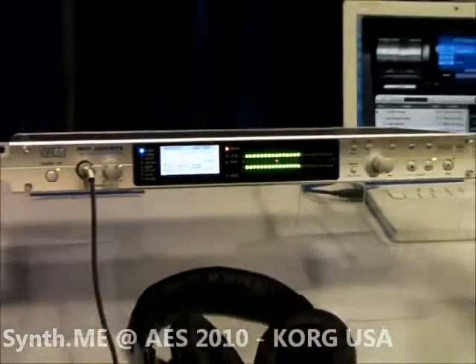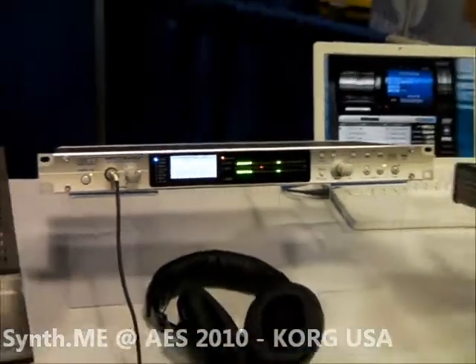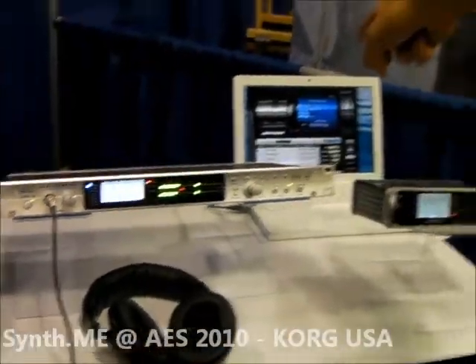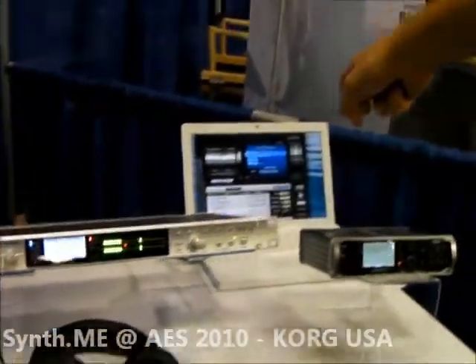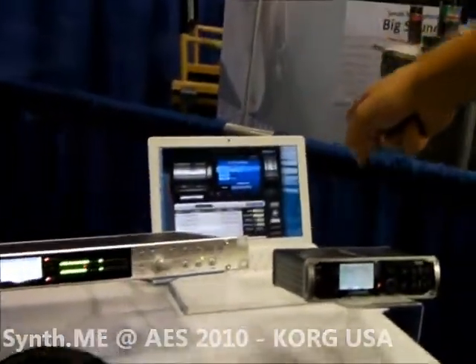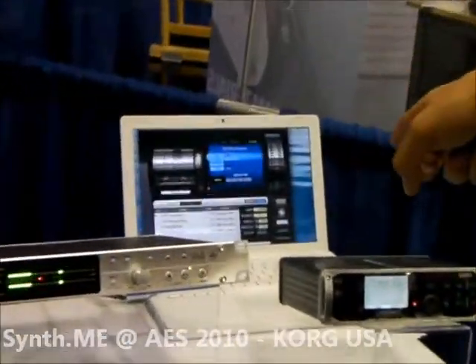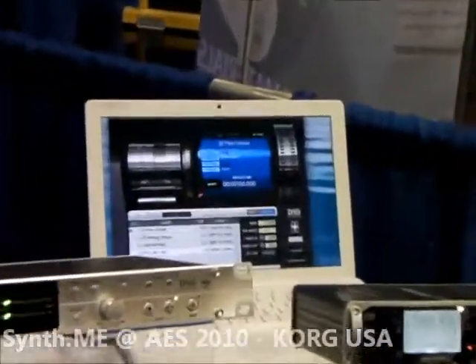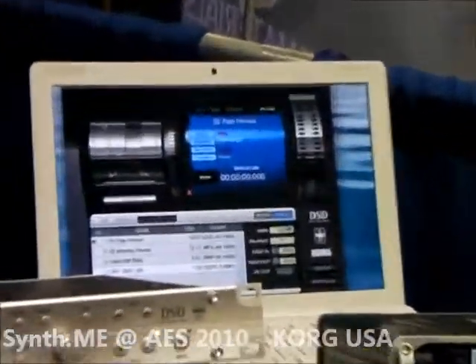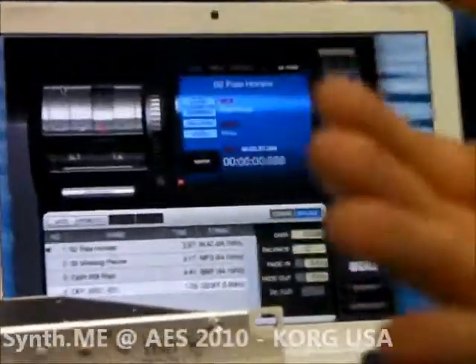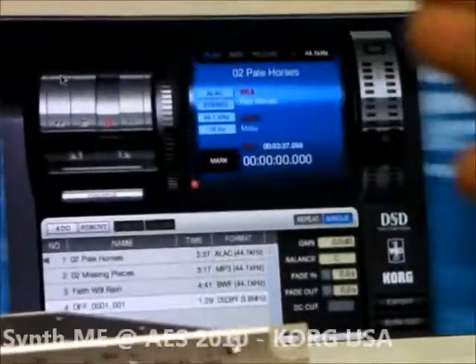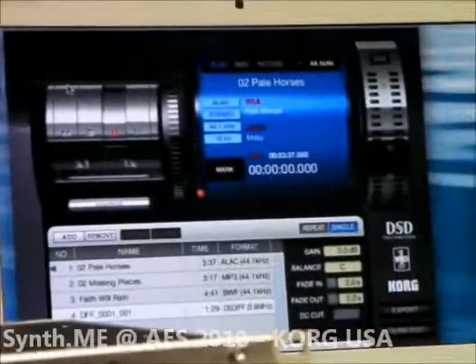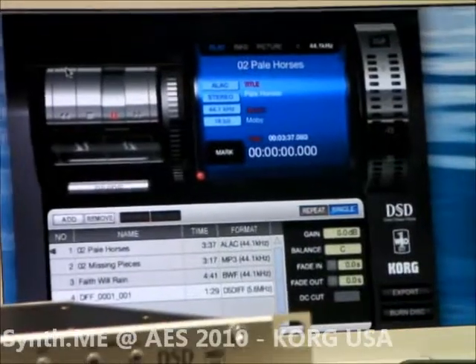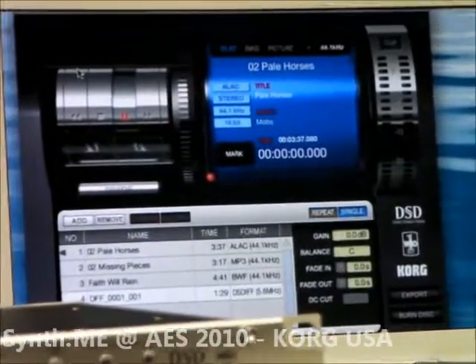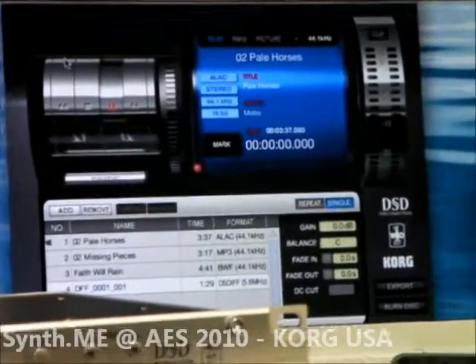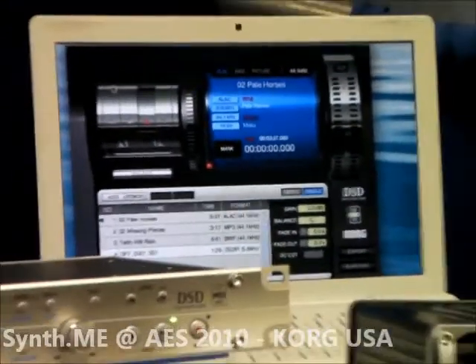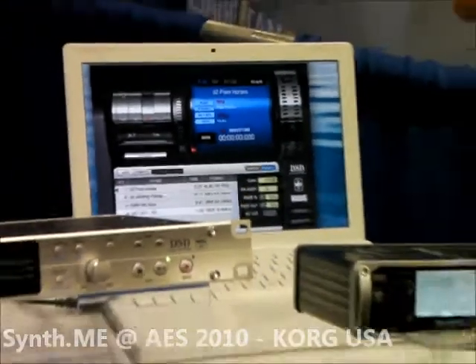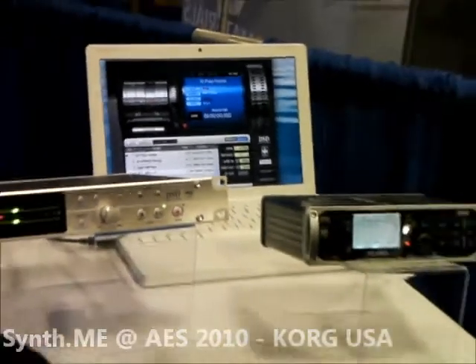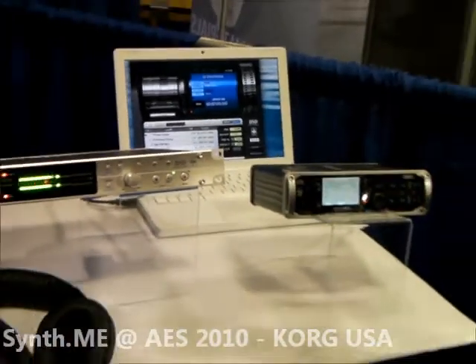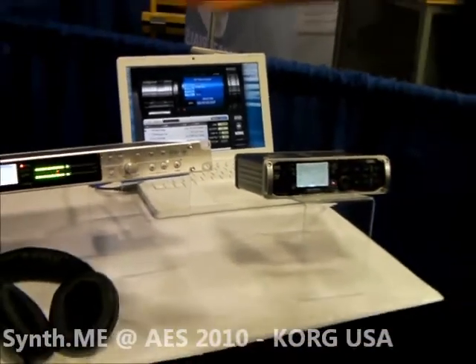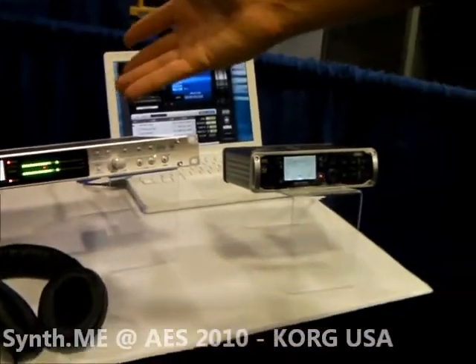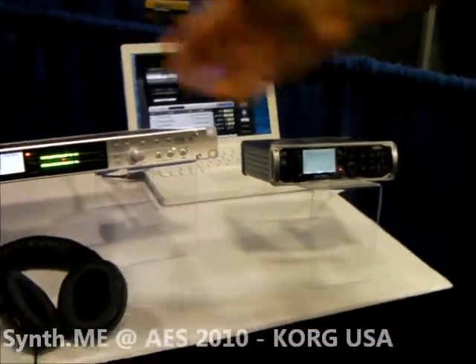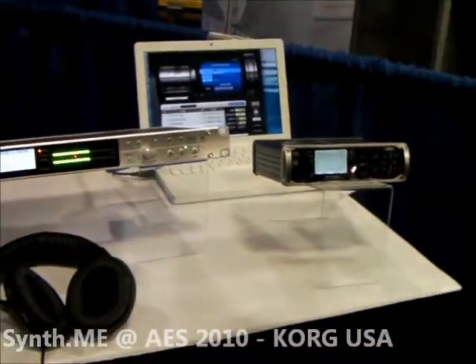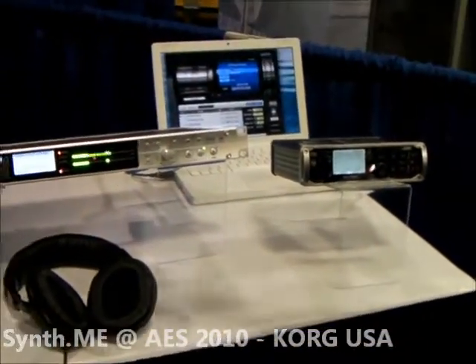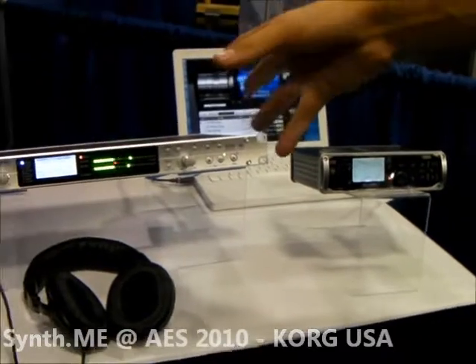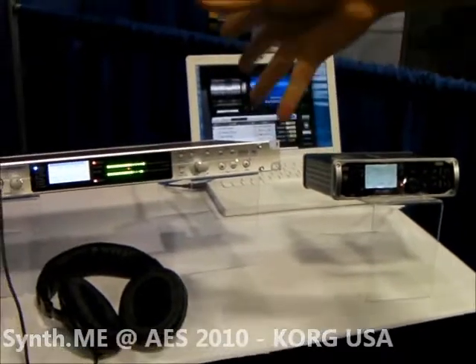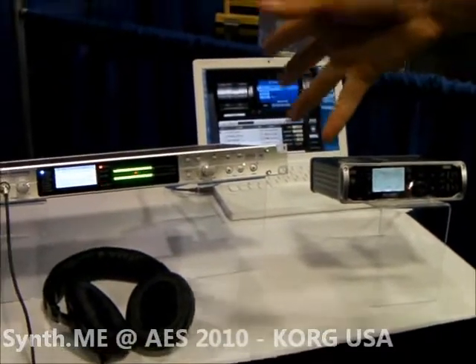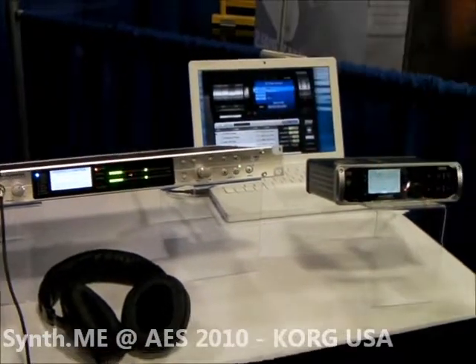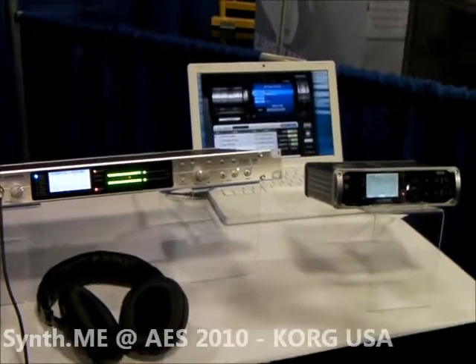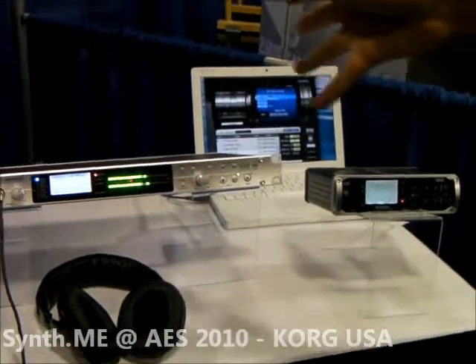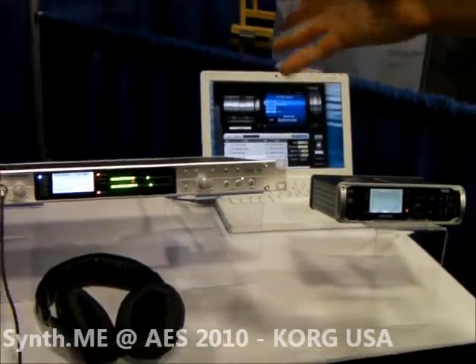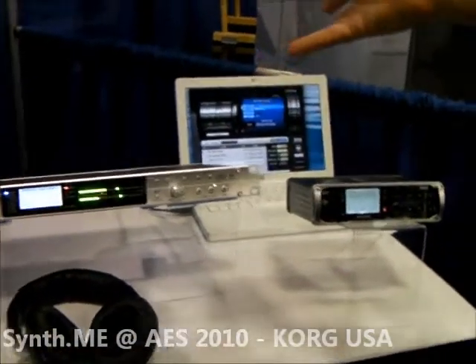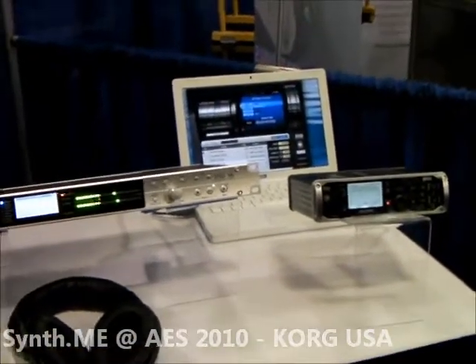You put them into the Pyramix audio software and then you can change that master into anything you want — any PCM format. If you want to record PCM, you can also record directly at 24/96 or any of the popular PCM rates.